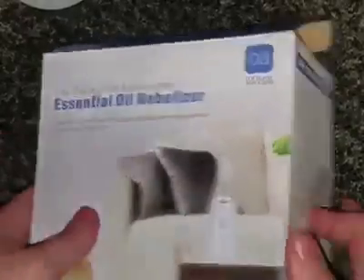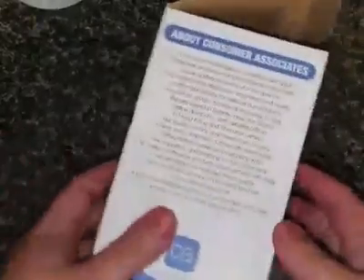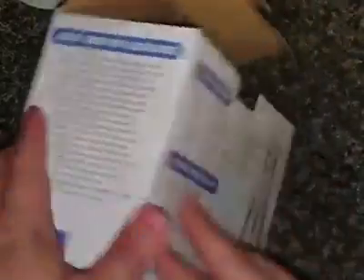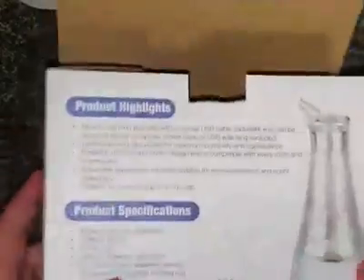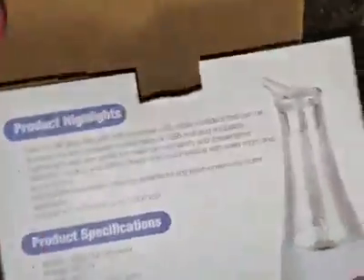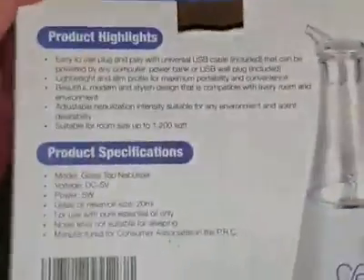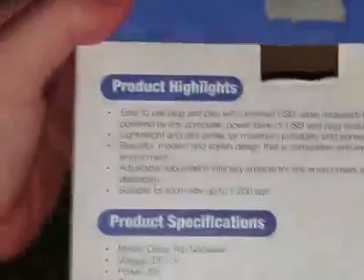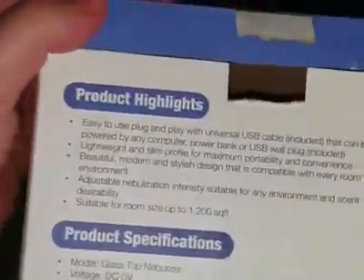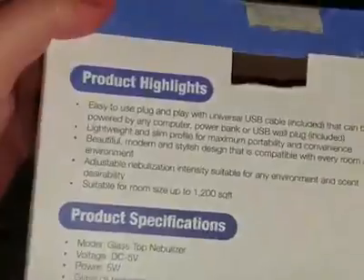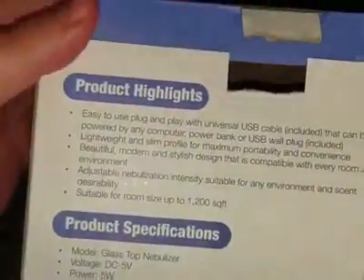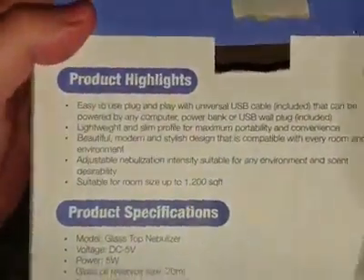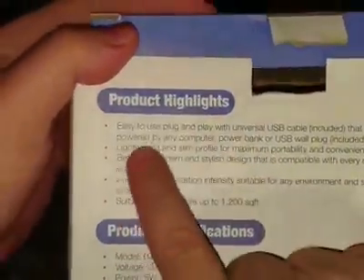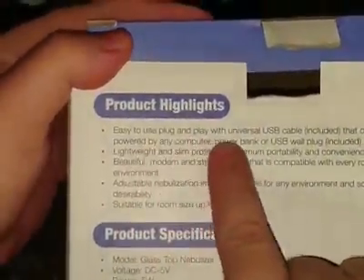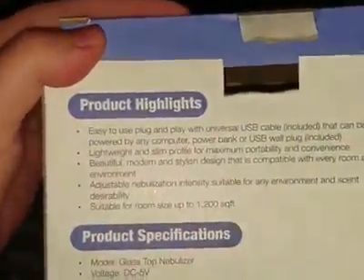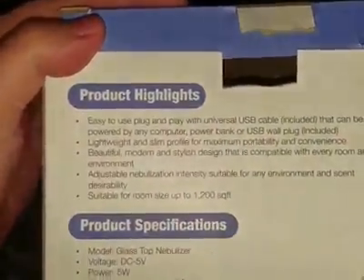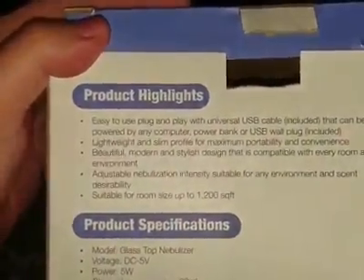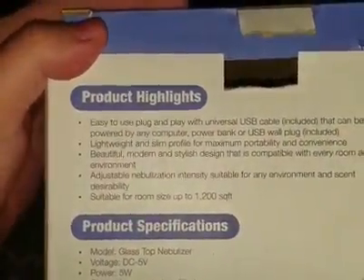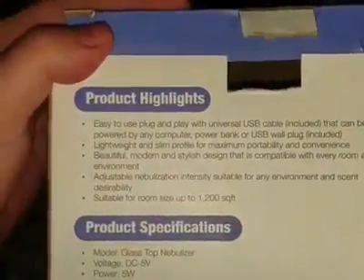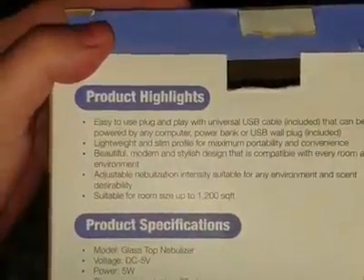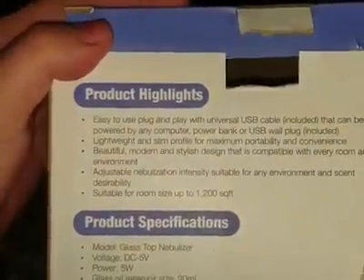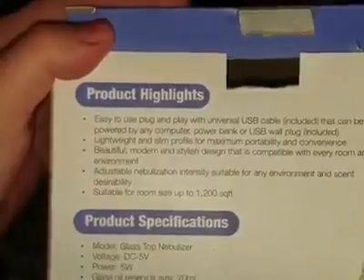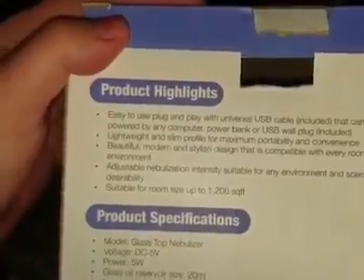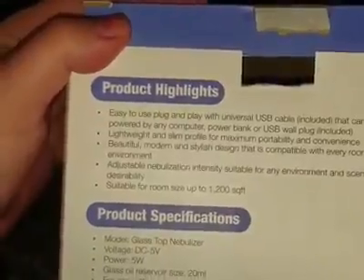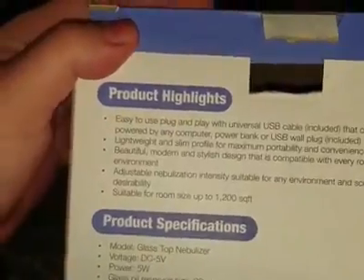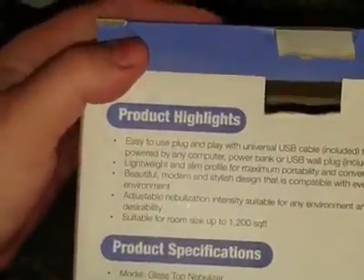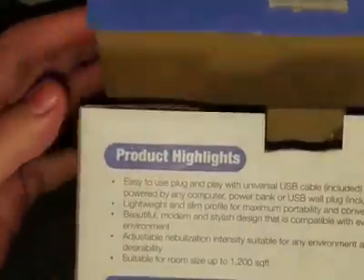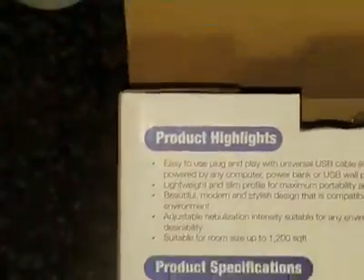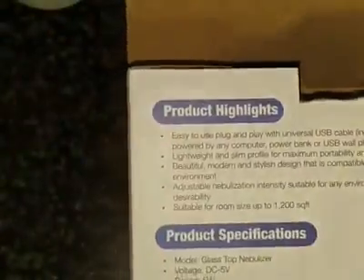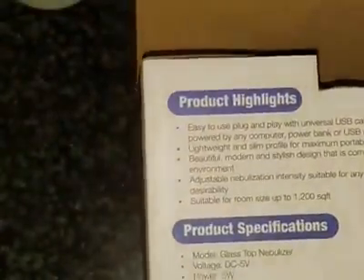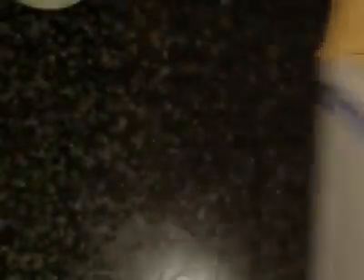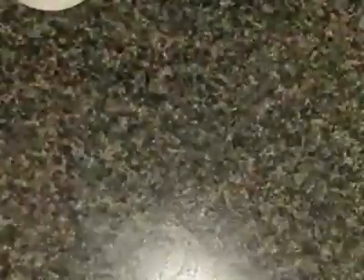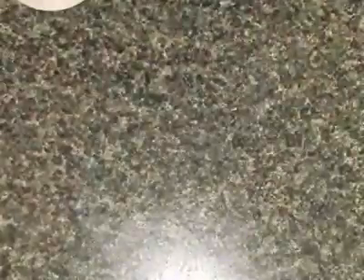It does come with all your stuff in it. Of course it has the universal USB cable. It can be plugged into a computer, power bank, or USB wall adapter. And it is suitable for a room up to 1200 square feet.